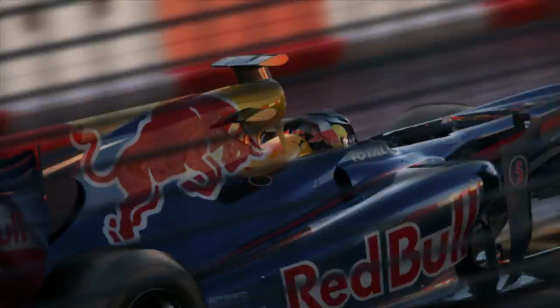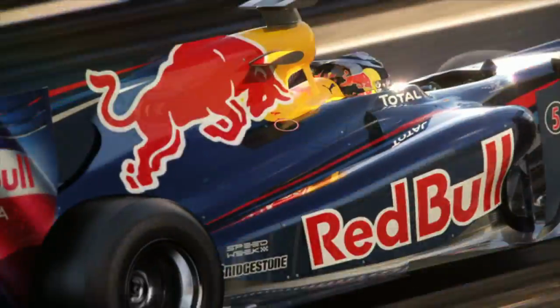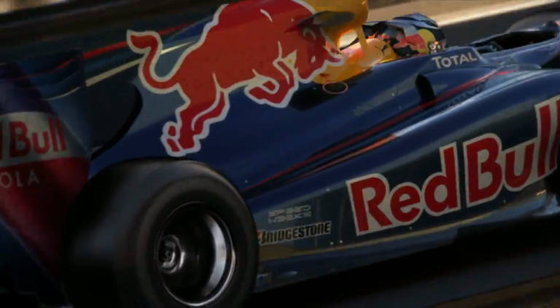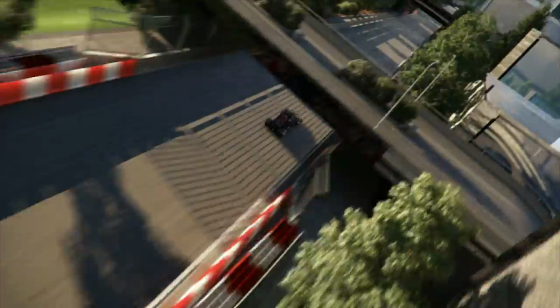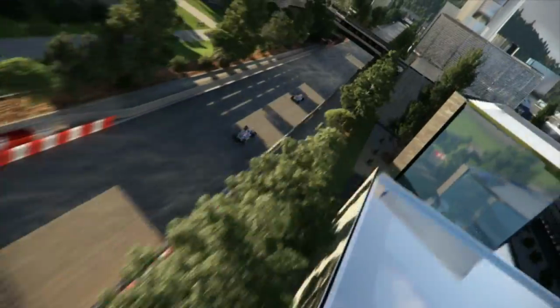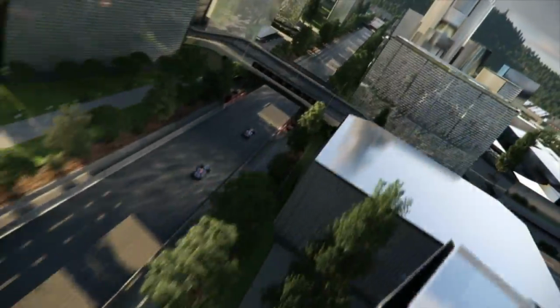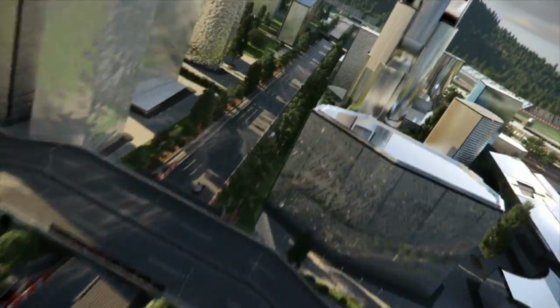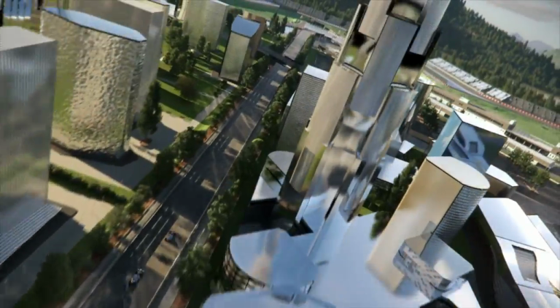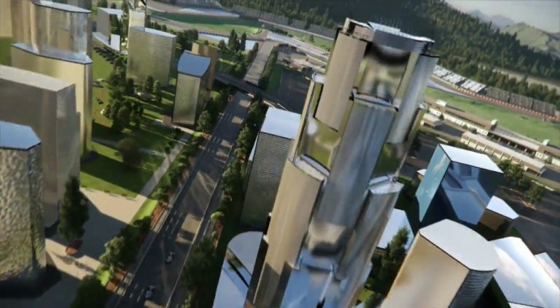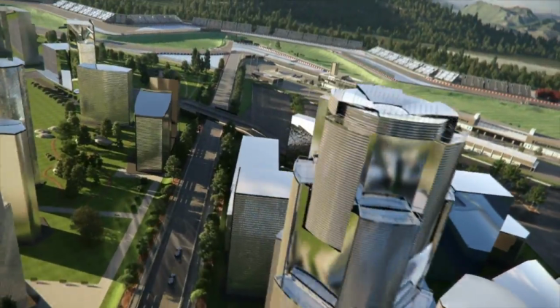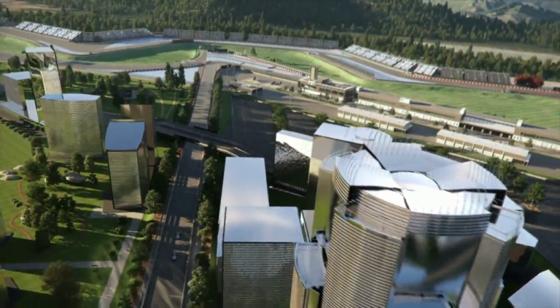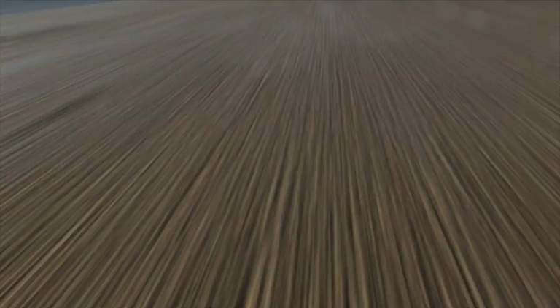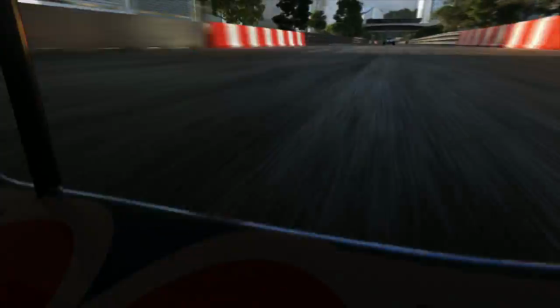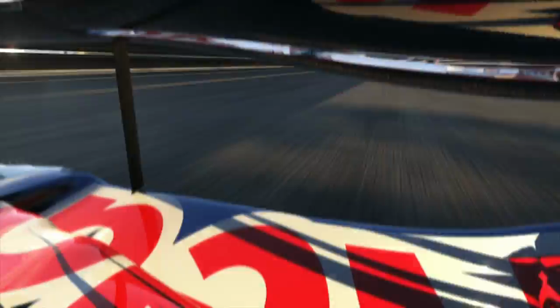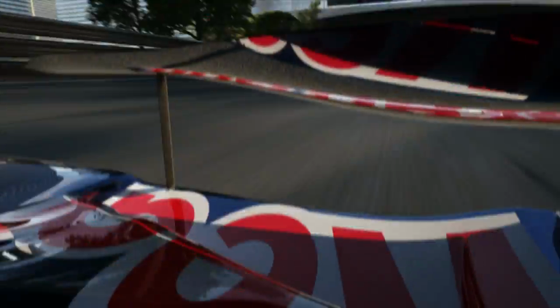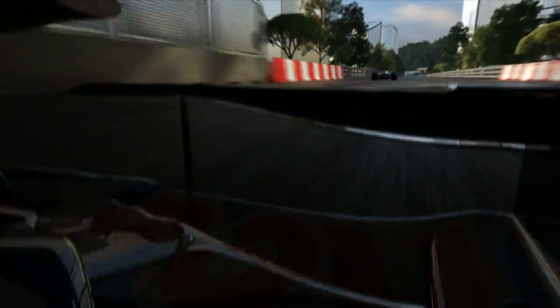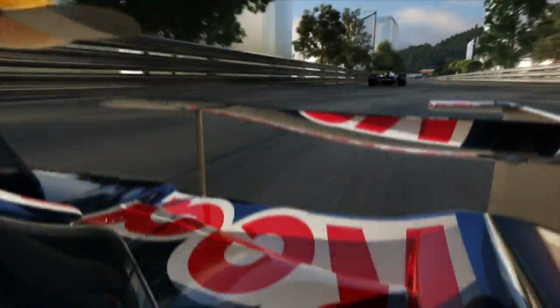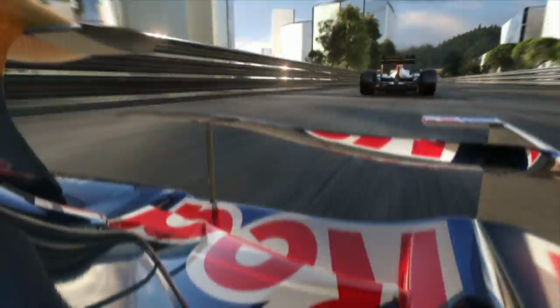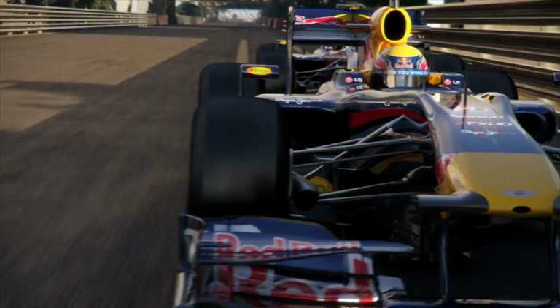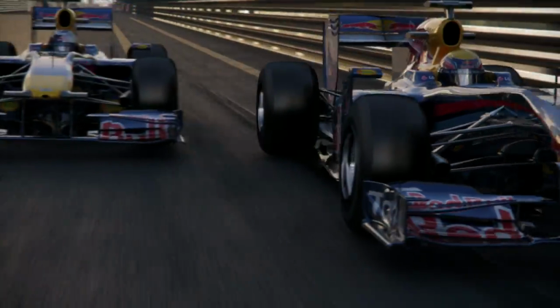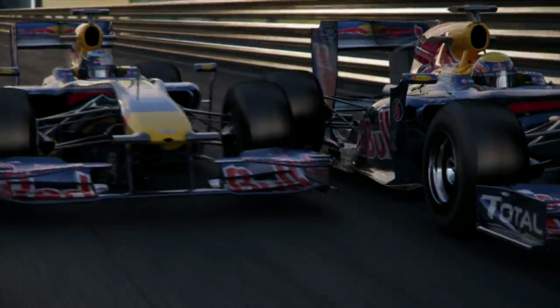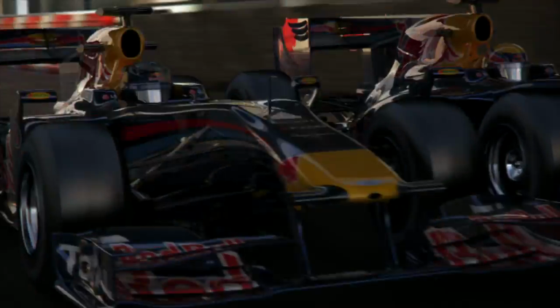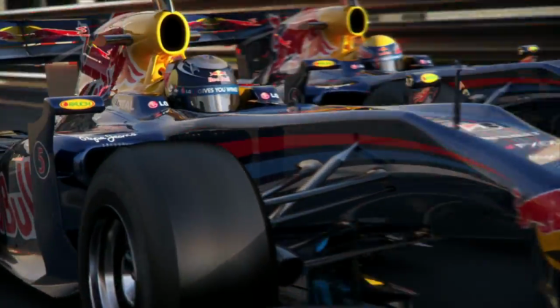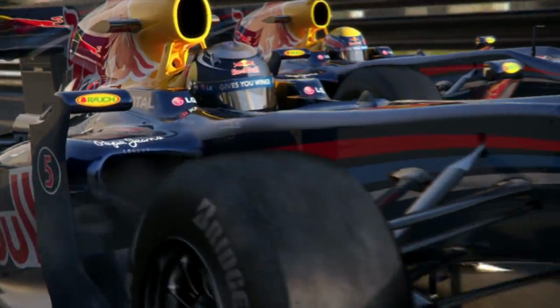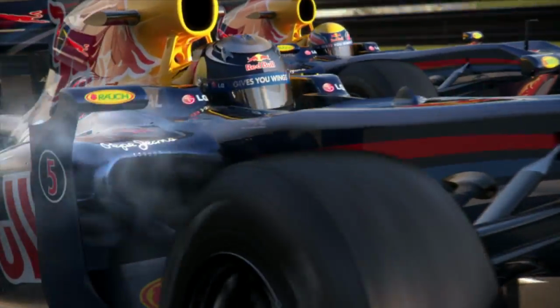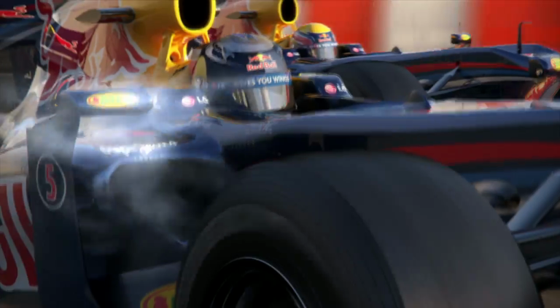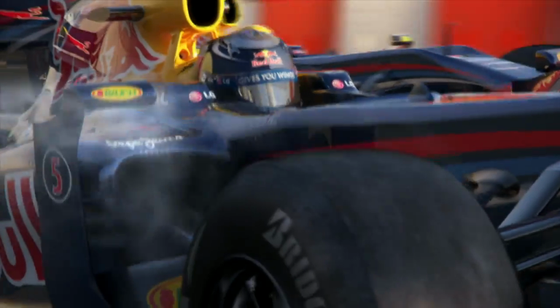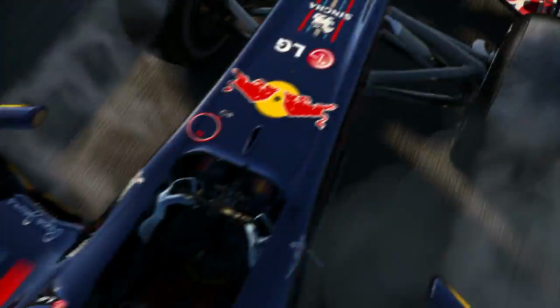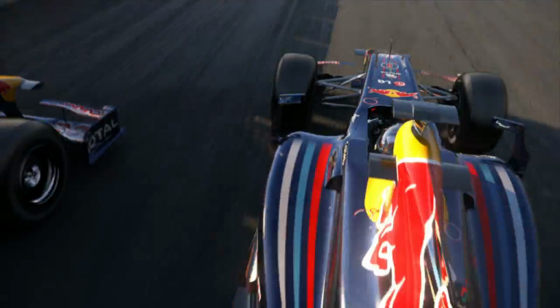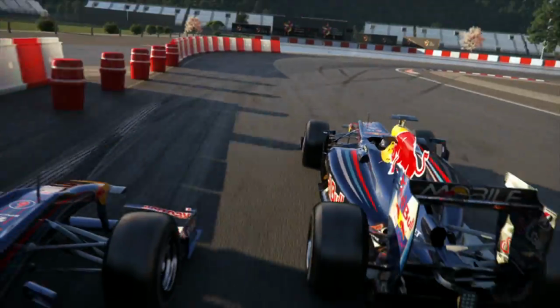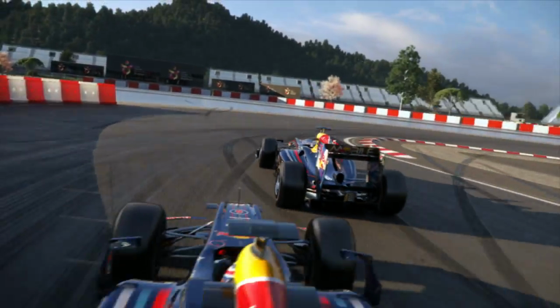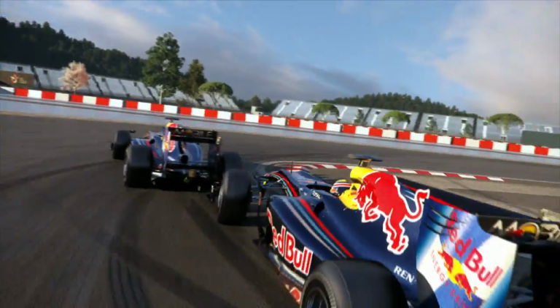6th, 7th gear, full throttle. At the end of the fastest part lurks the slowest turn of the circuit — an overtaking possibility, but a difficult braking maneuver. From over 300 down to 80. Miss the braking point and you are sent right back.